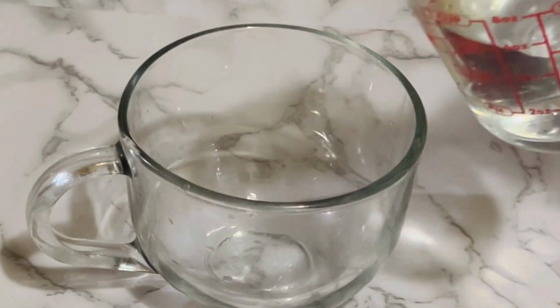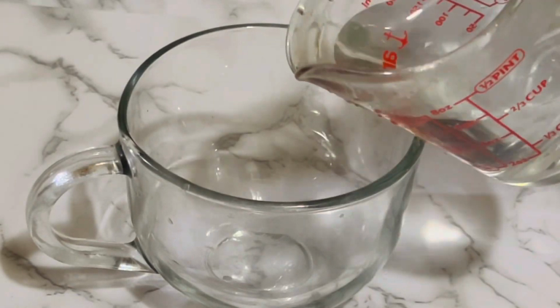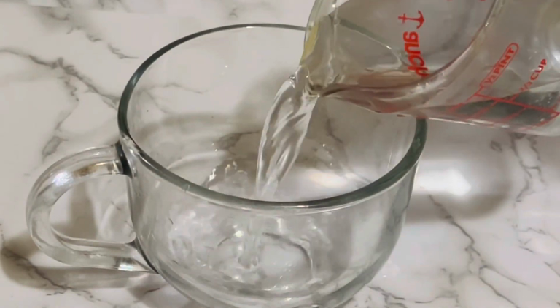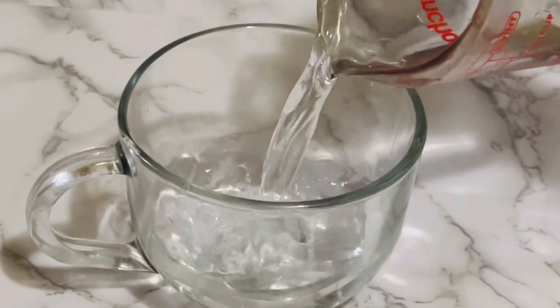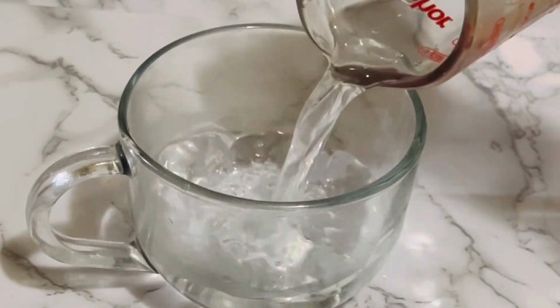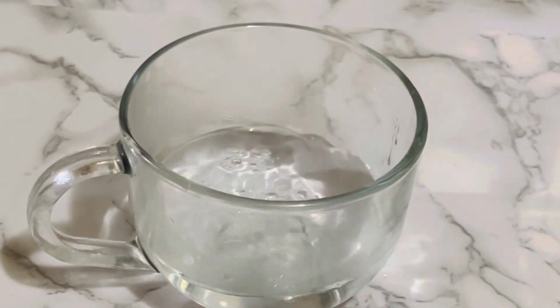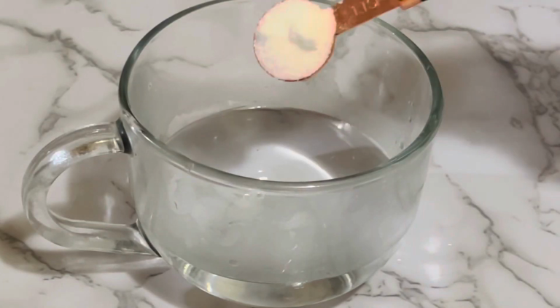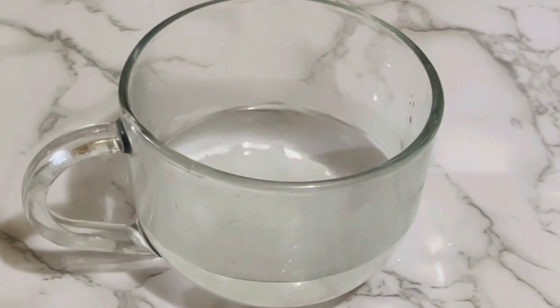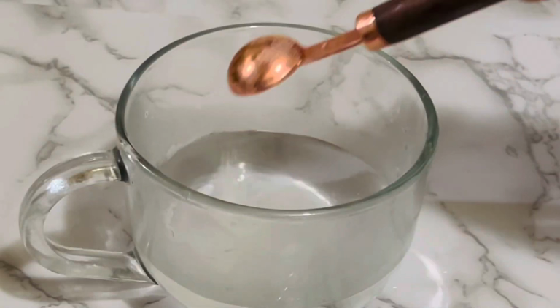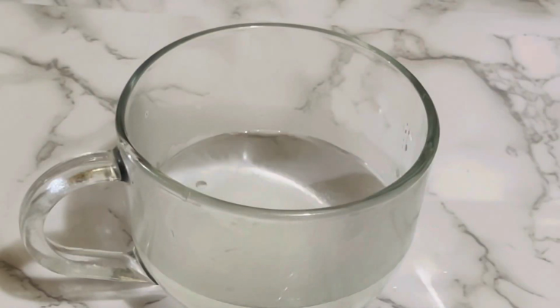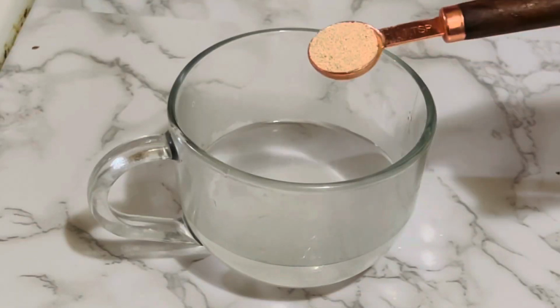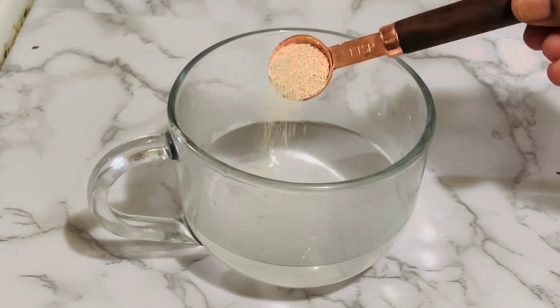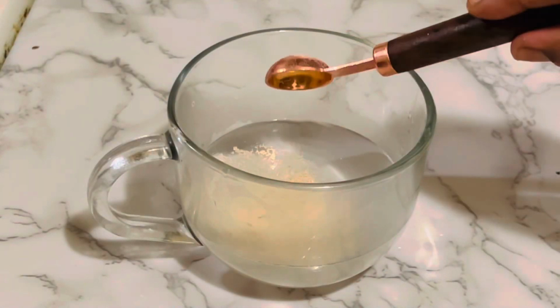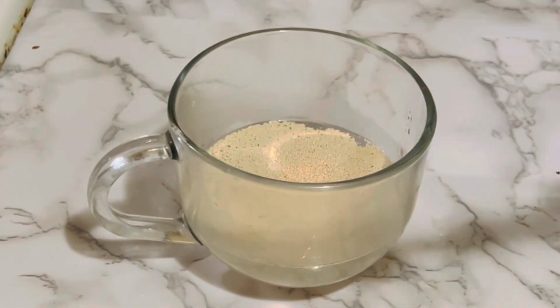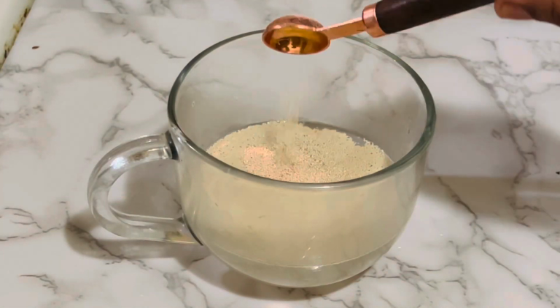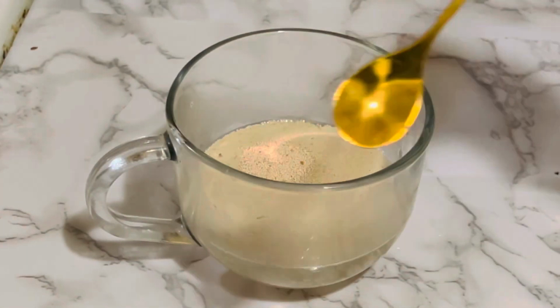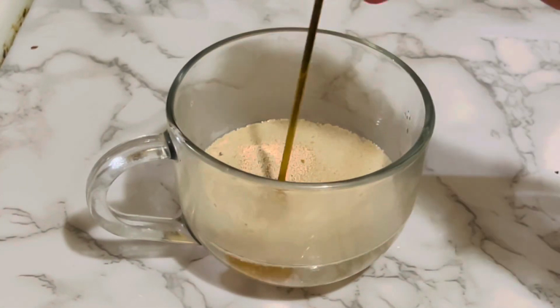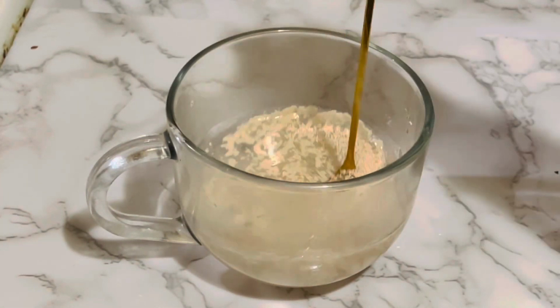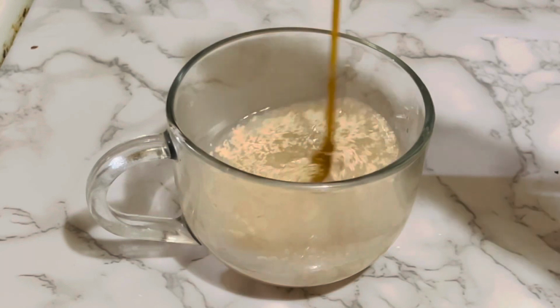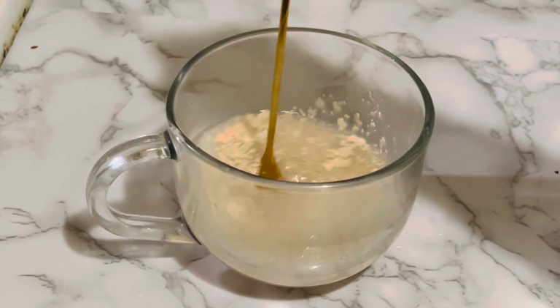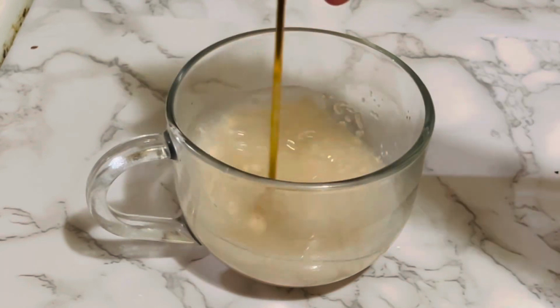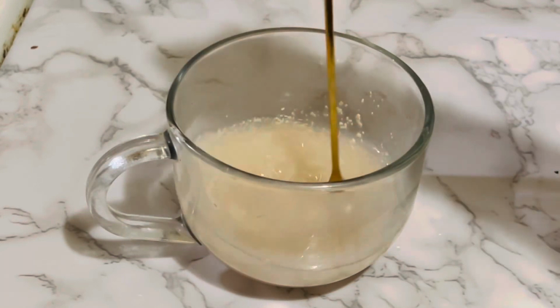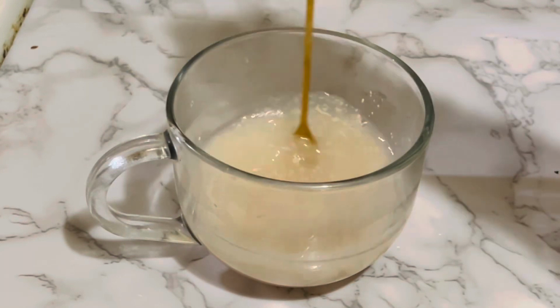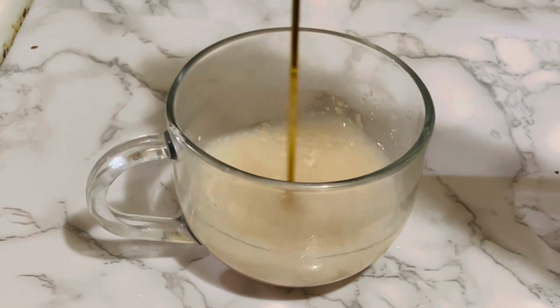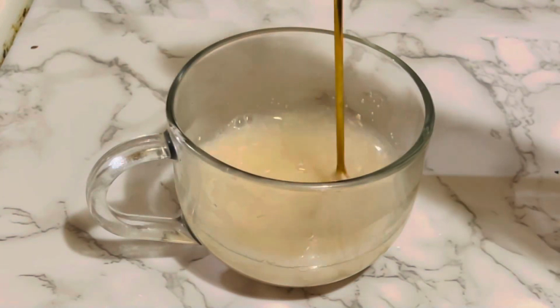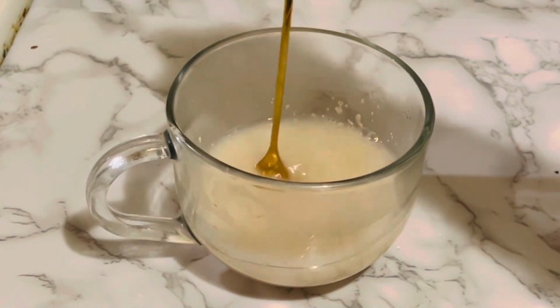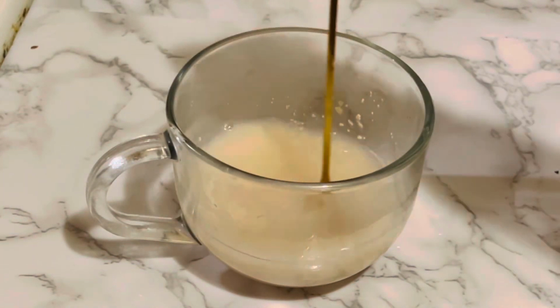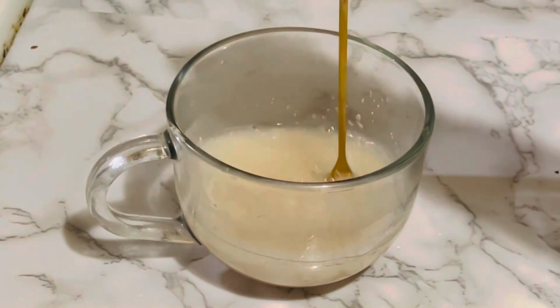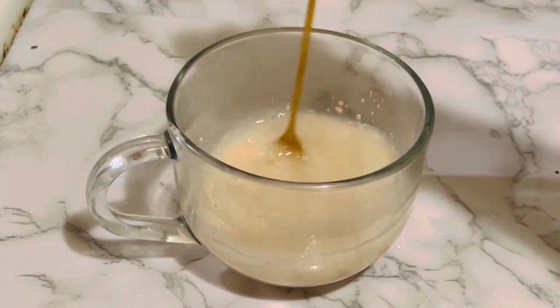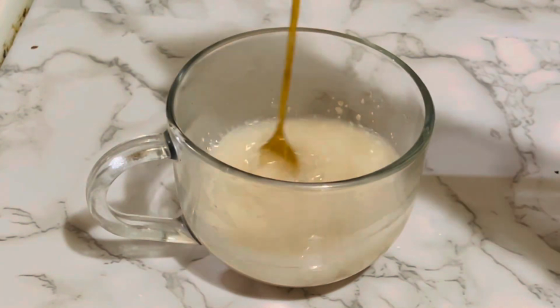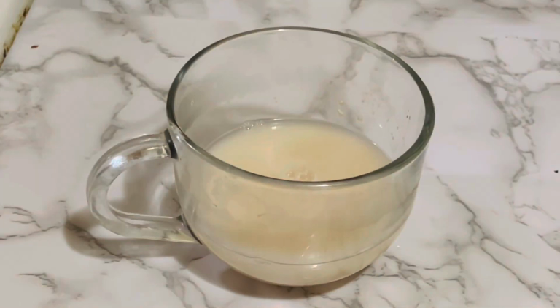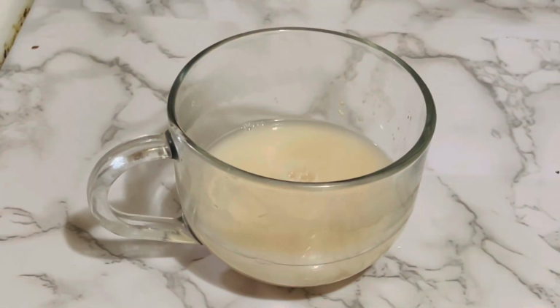Into a small bowl, add half cup of warm water, two teaspoons of sugar, and two teaspoons of quick active dry yeast. Give a good mix and leave it aside.